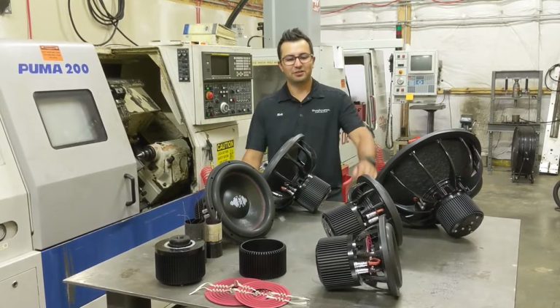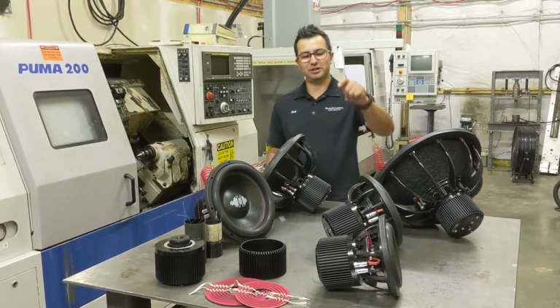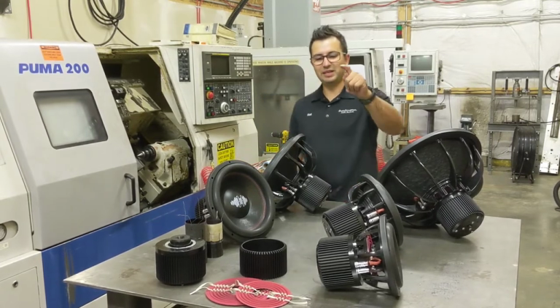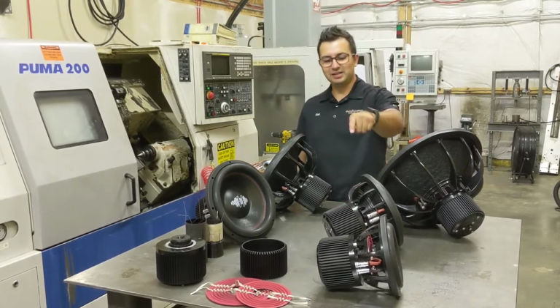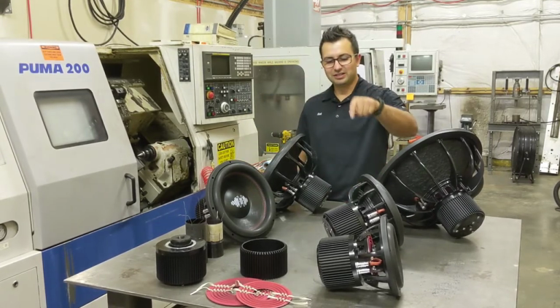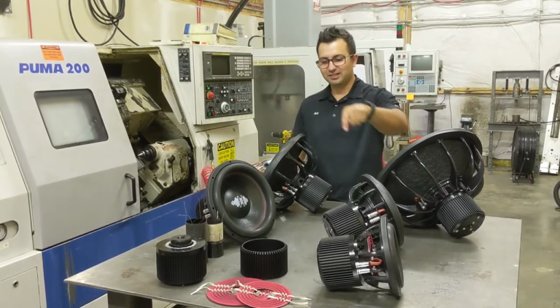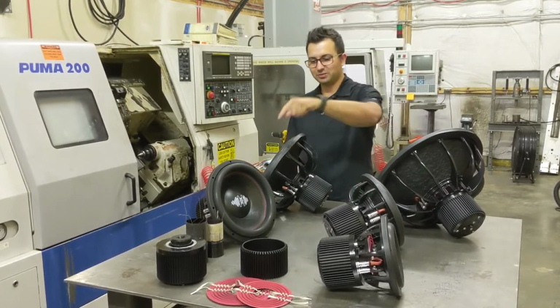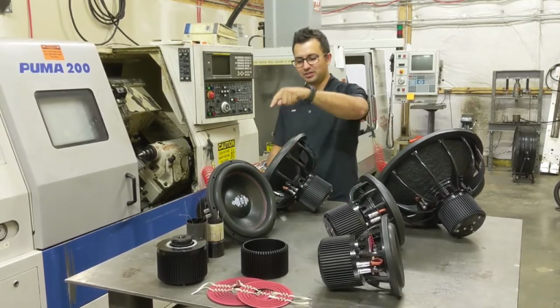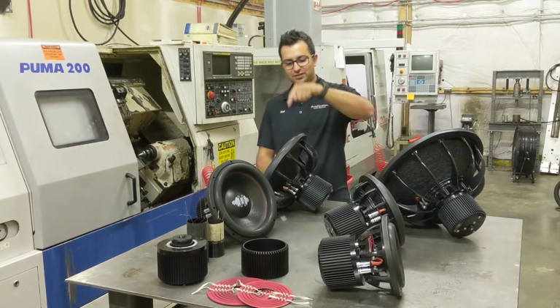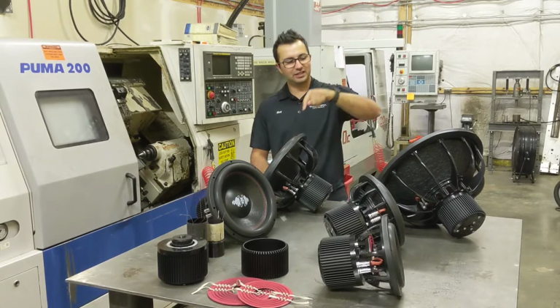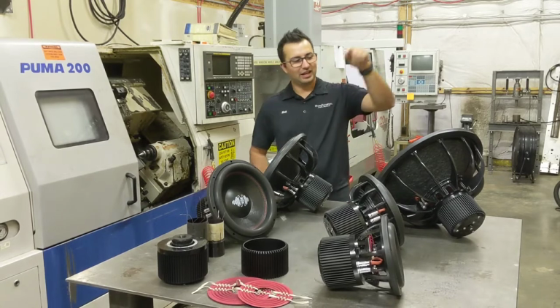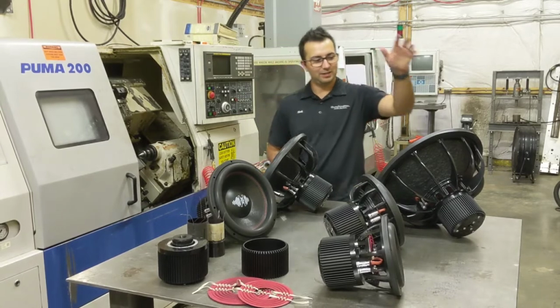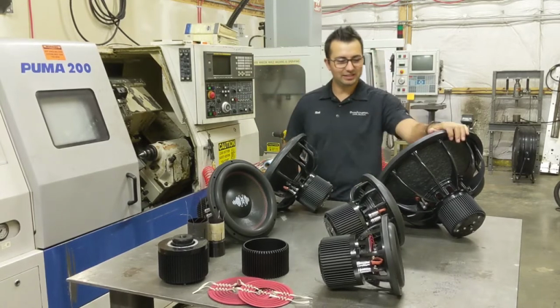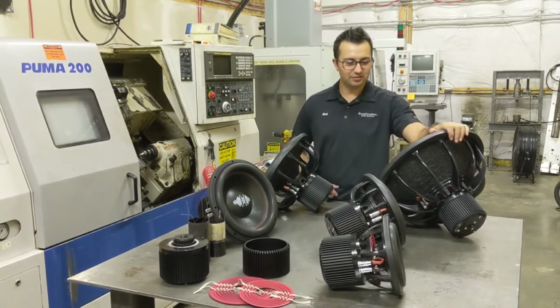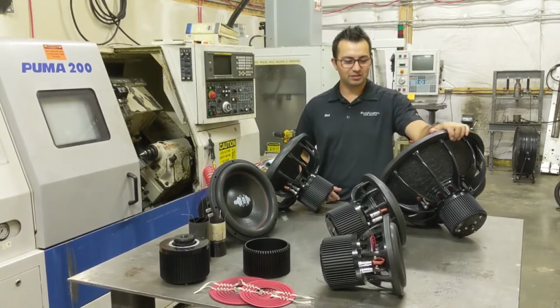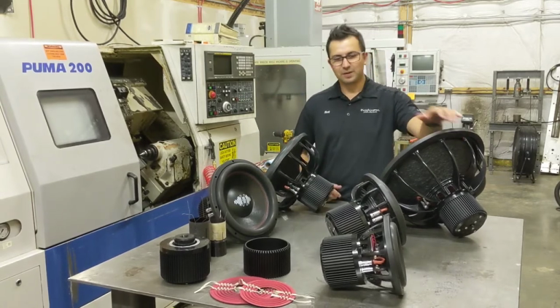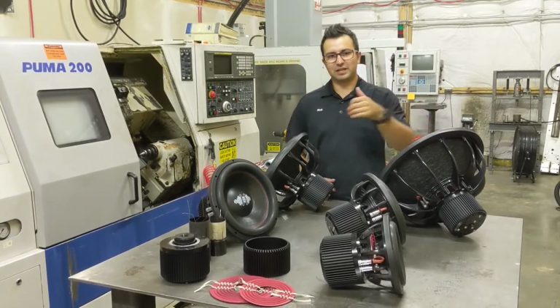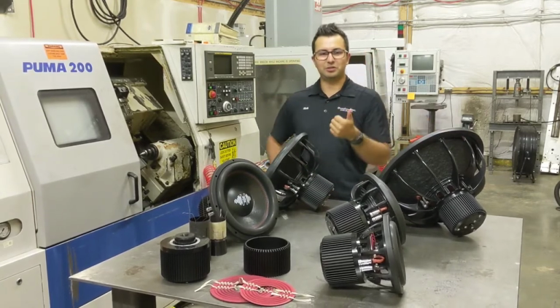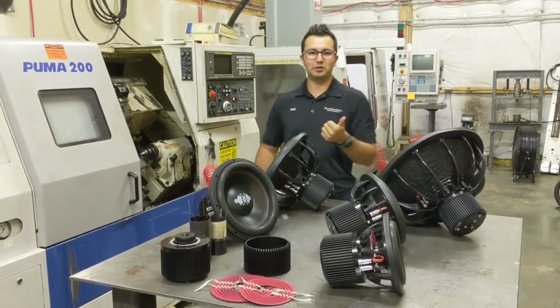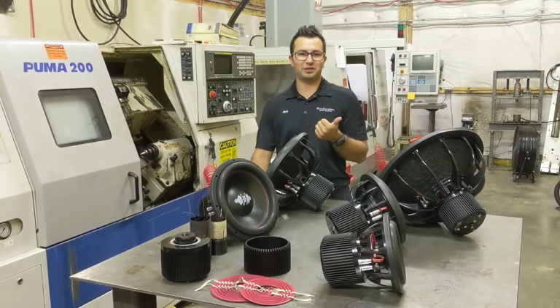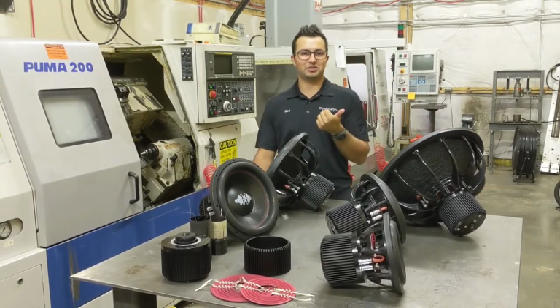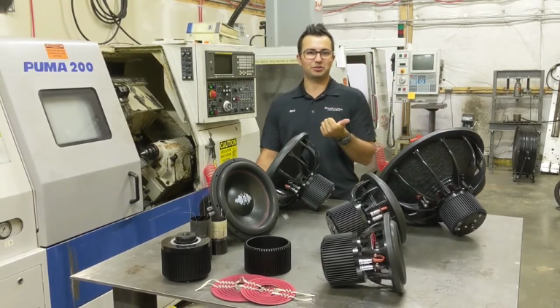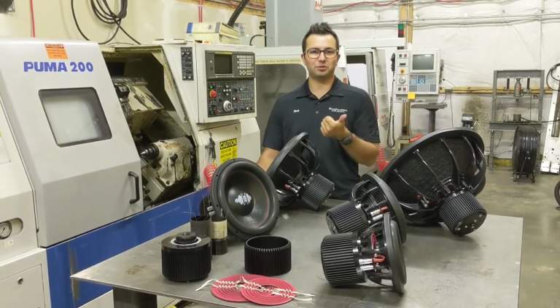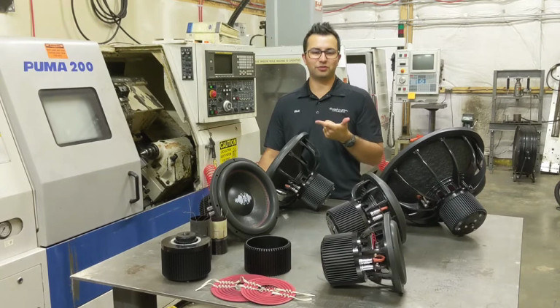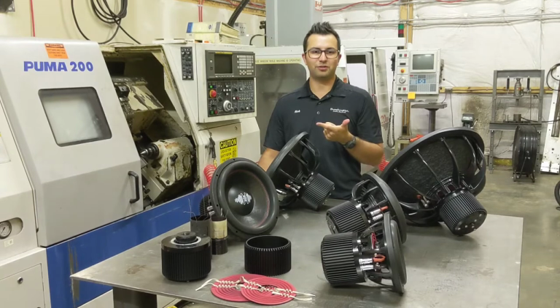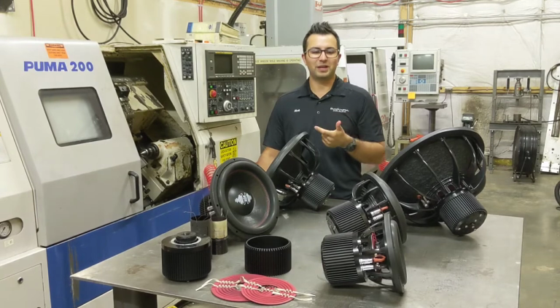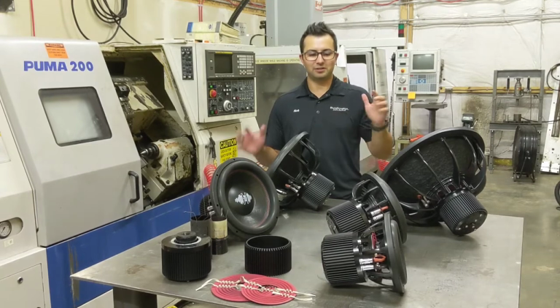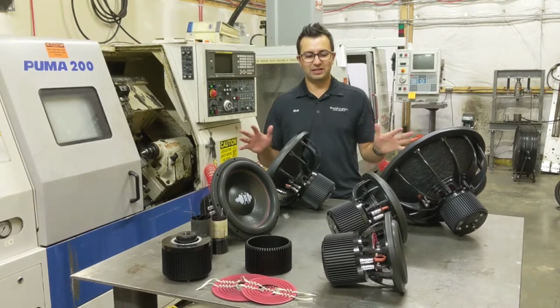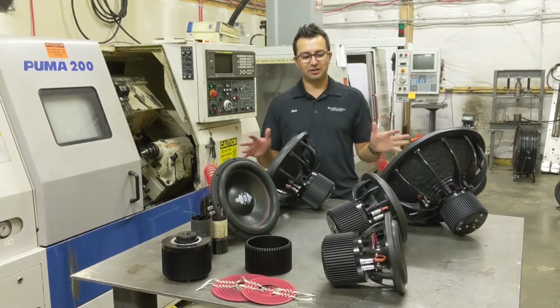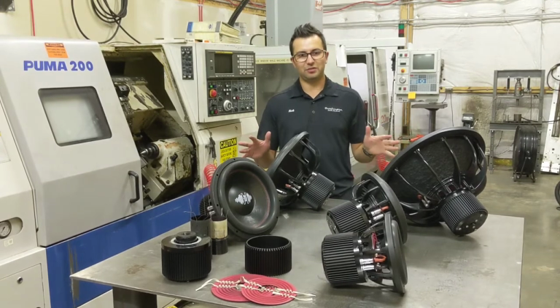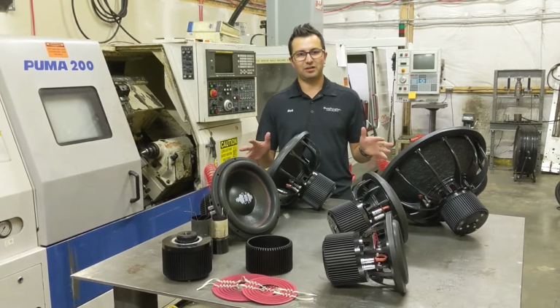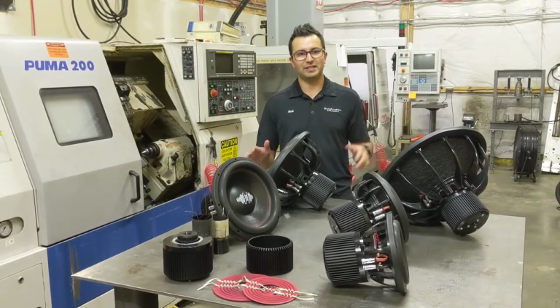They're available in the 8-inch, a 10-inch, a 12-inch, a 15-inch, and the big 18-inch versions. They come with two coil configurations — dual 2 or dual 4-ohm — and they're all 750-watt RMS.